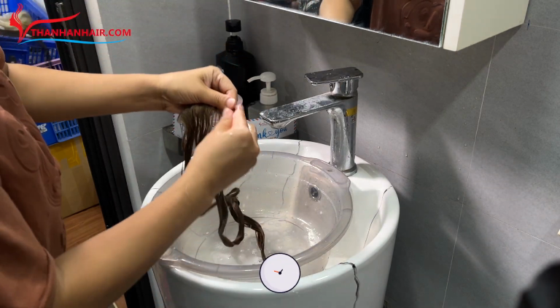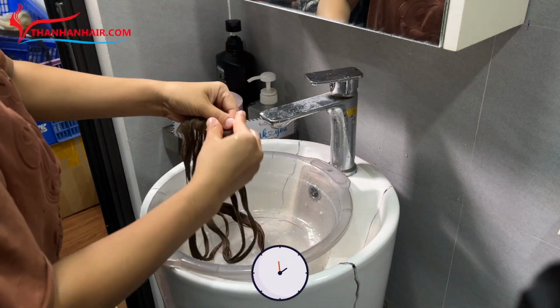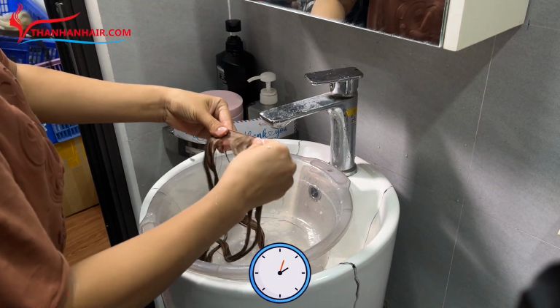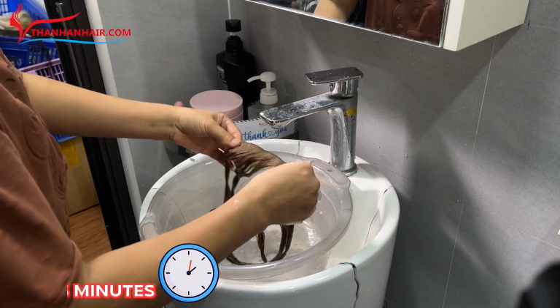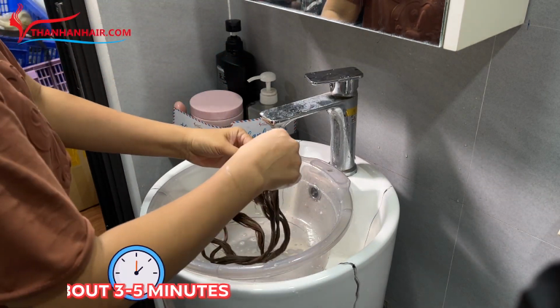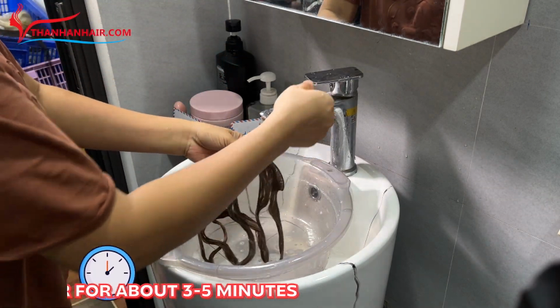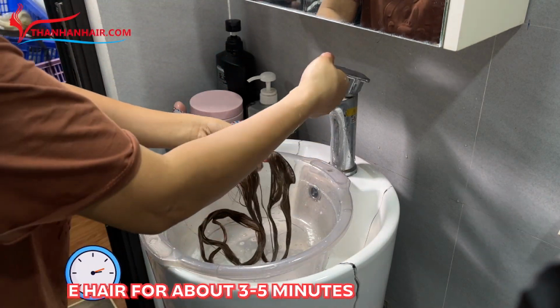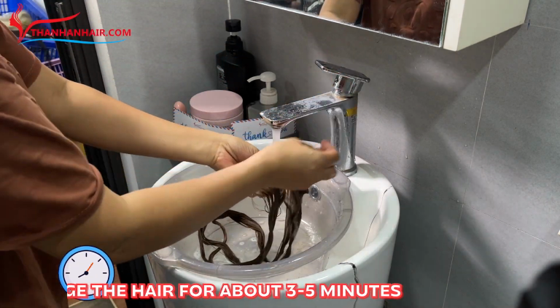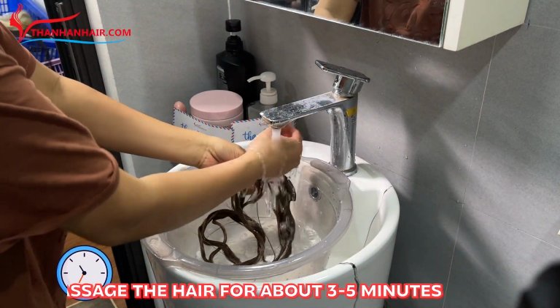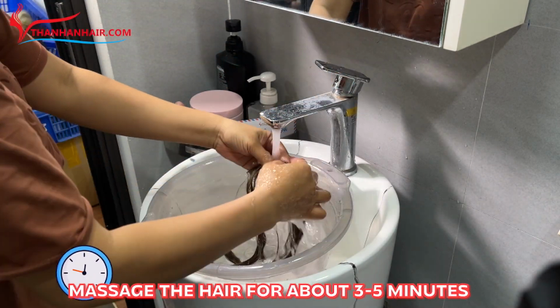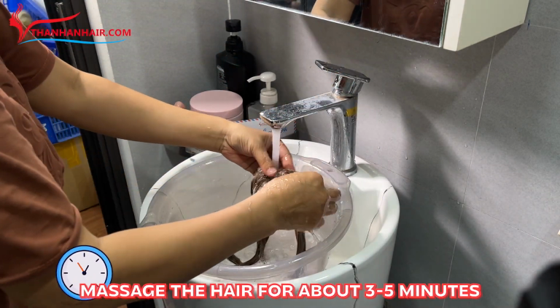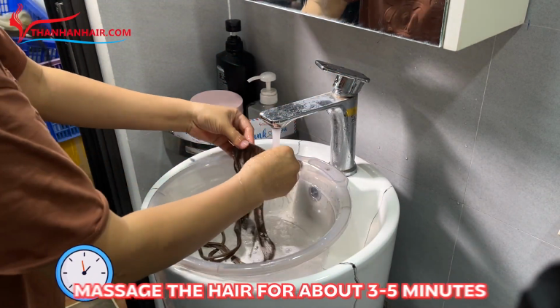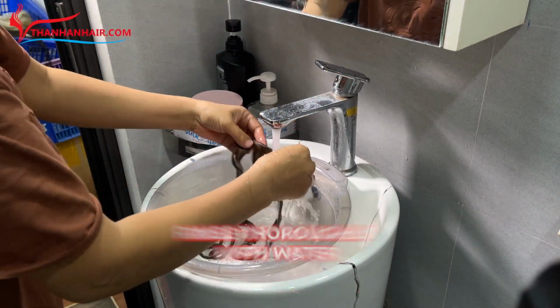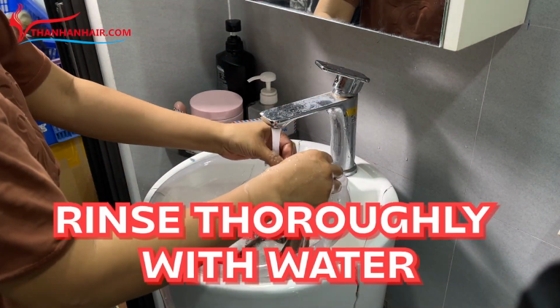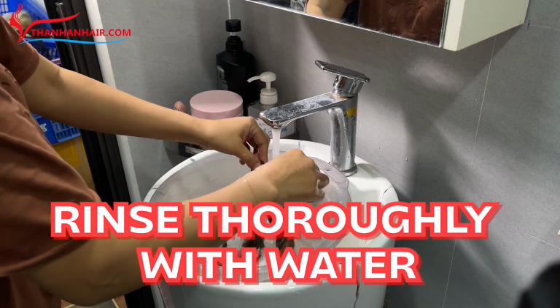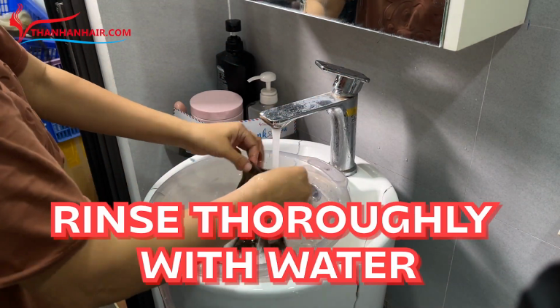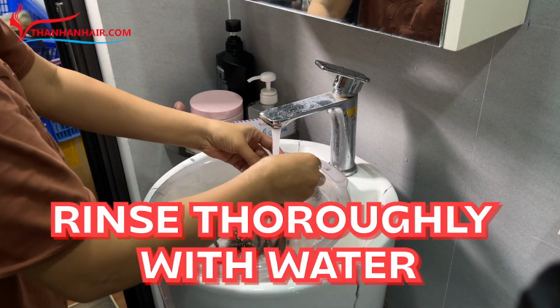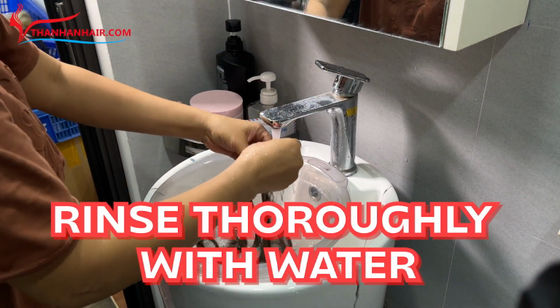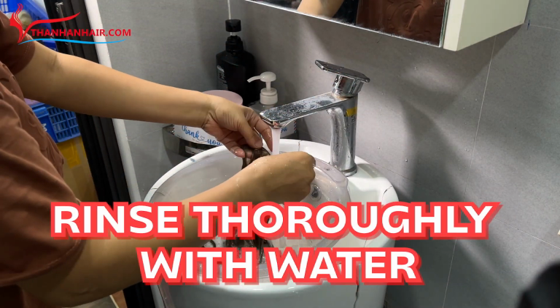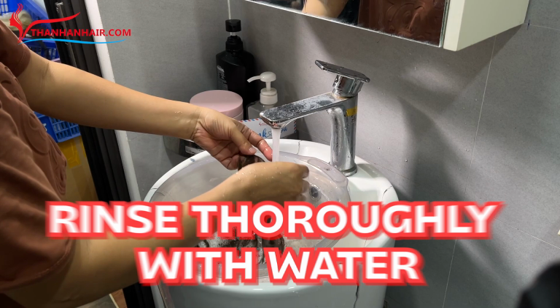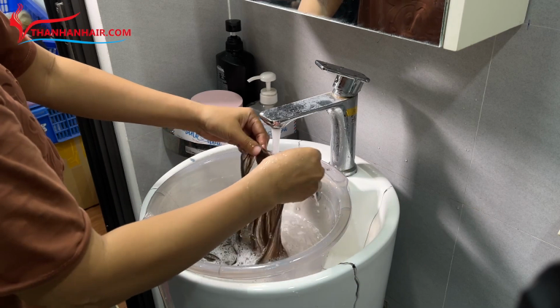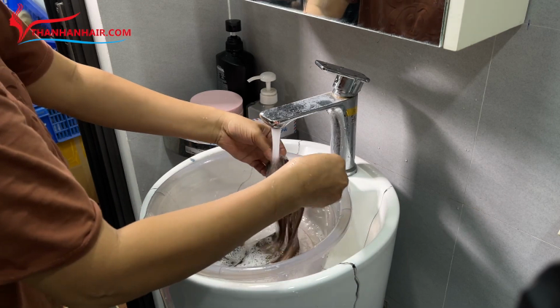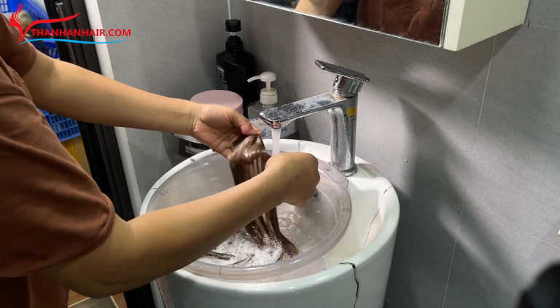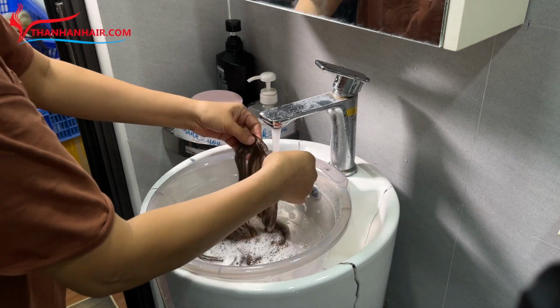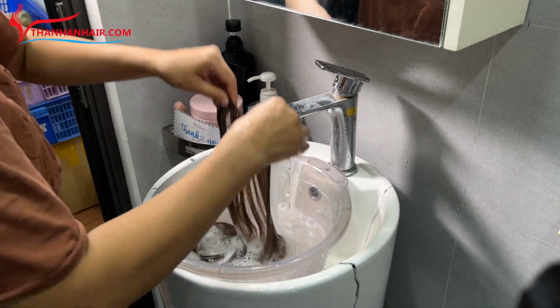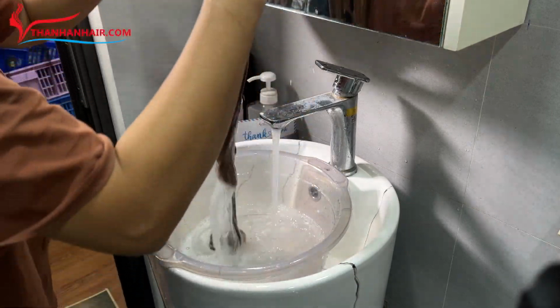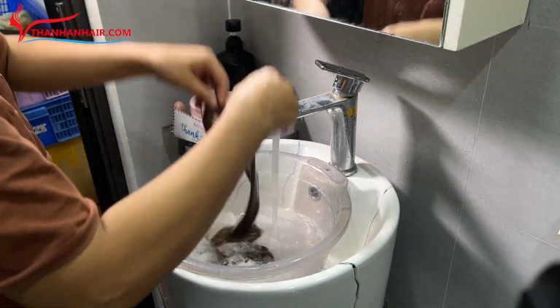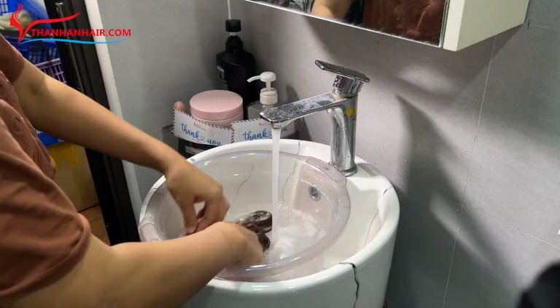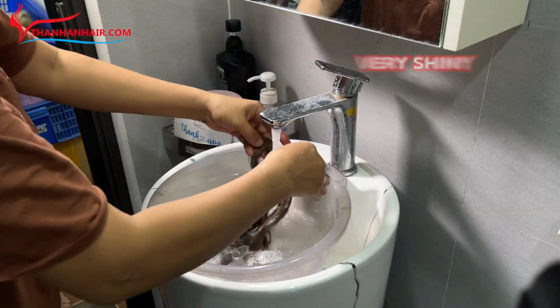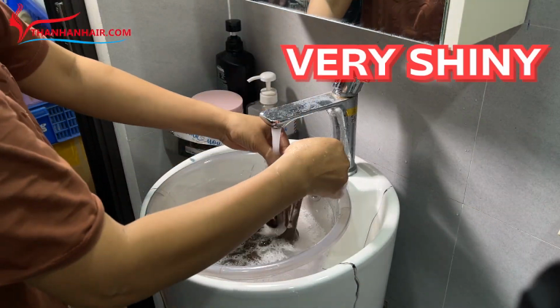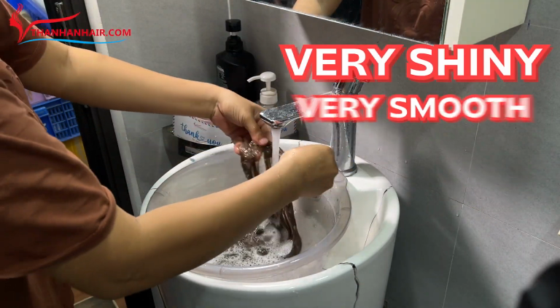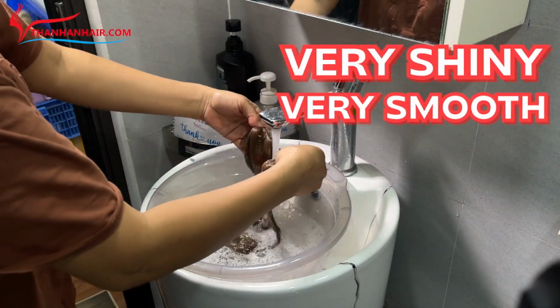Massage the hair for about 3 to 5 minutes, then rinse thoroughly with water. As you can see in the video, the hair becomes very shiny and smooth.